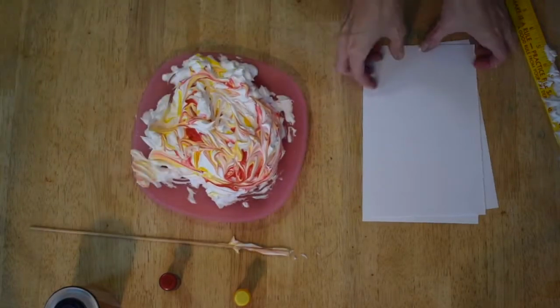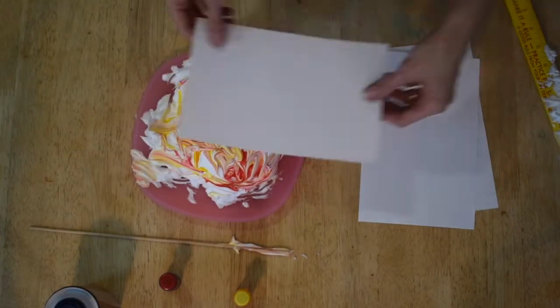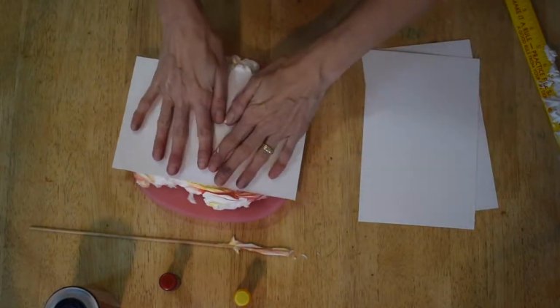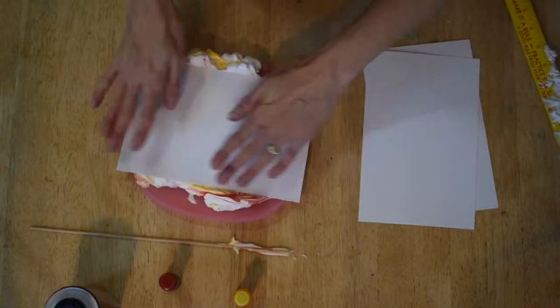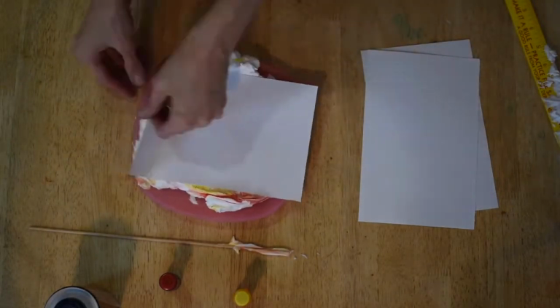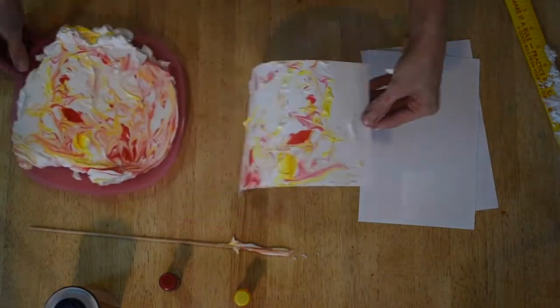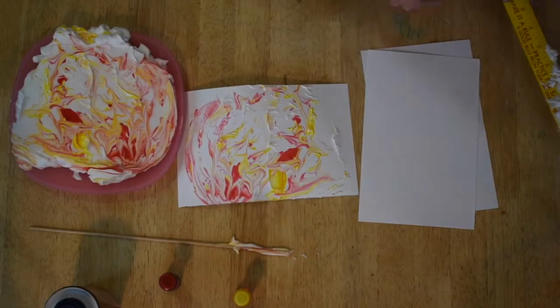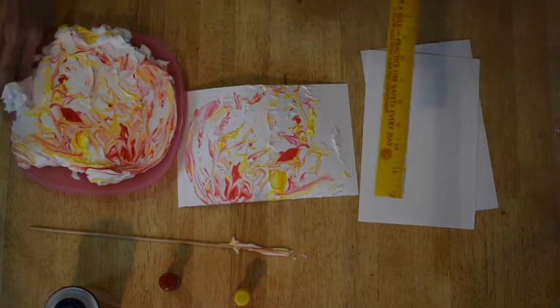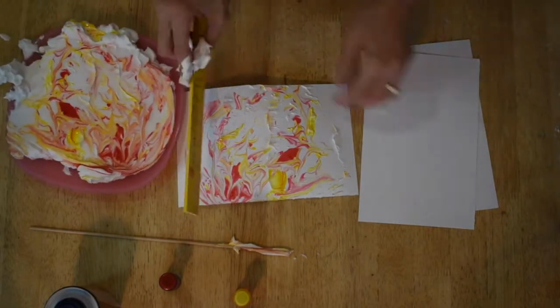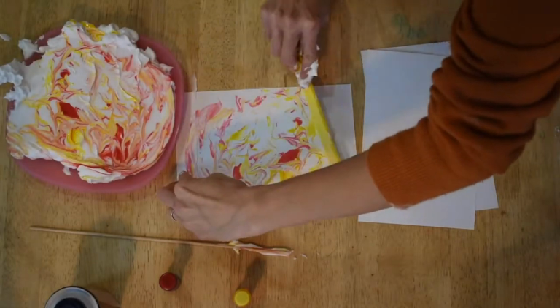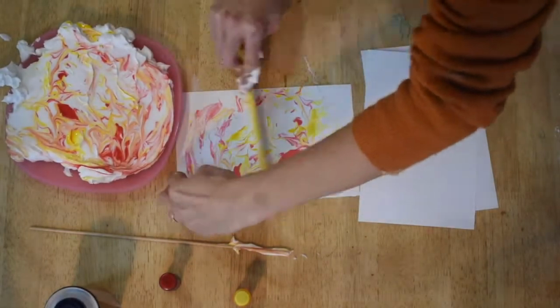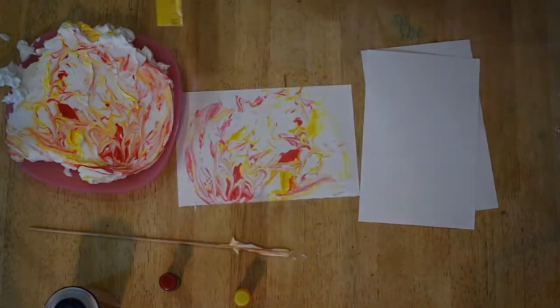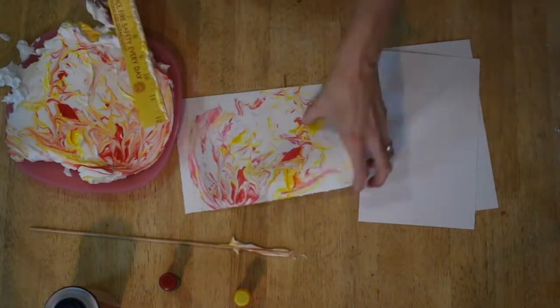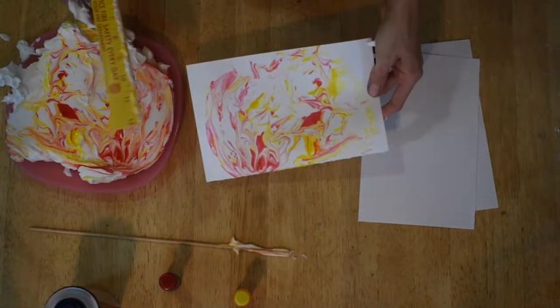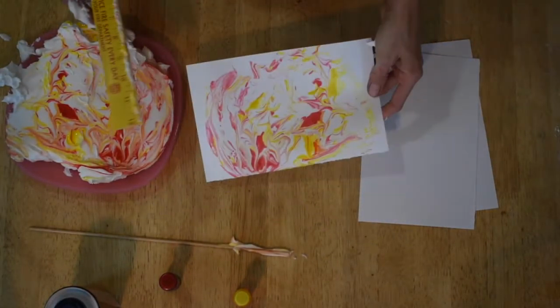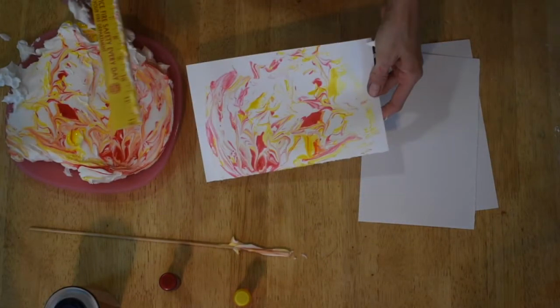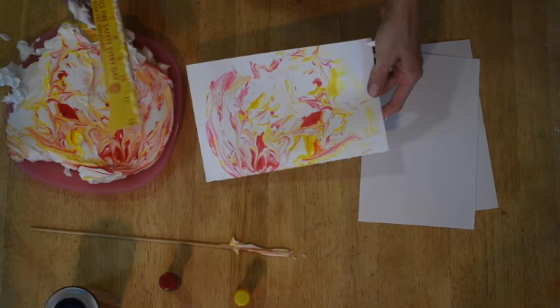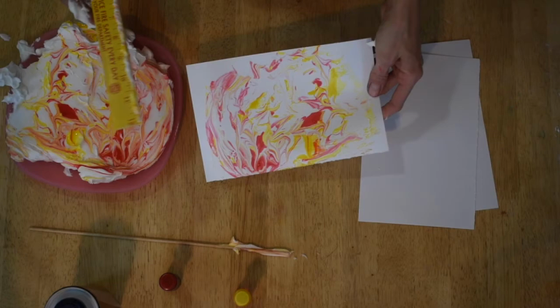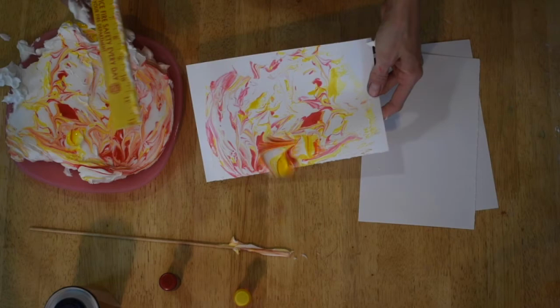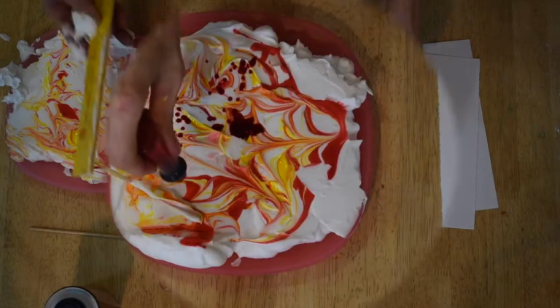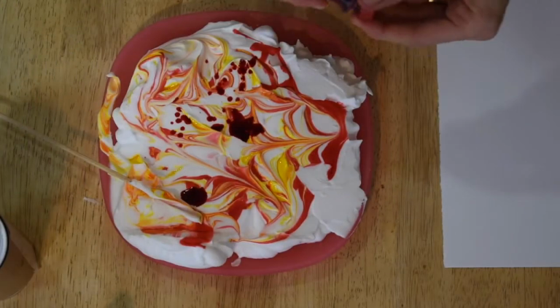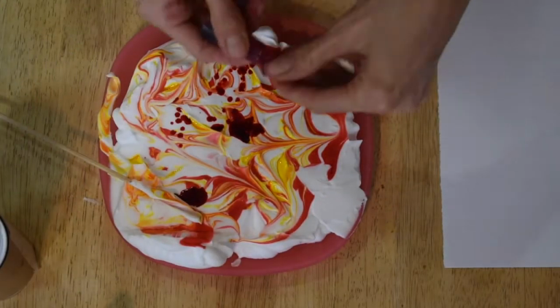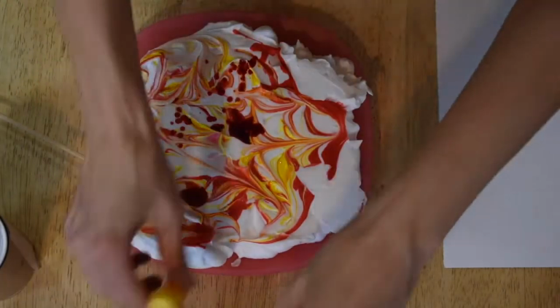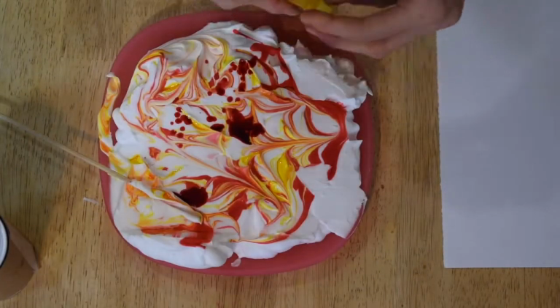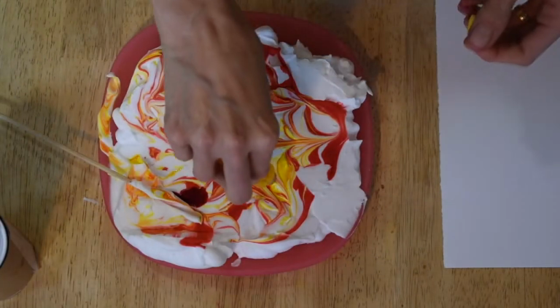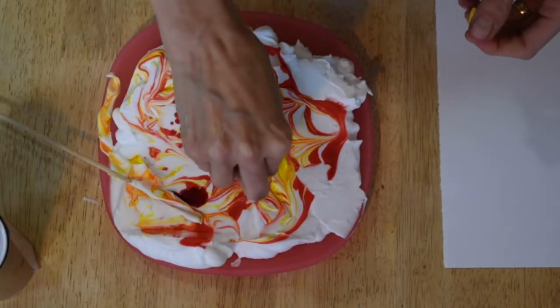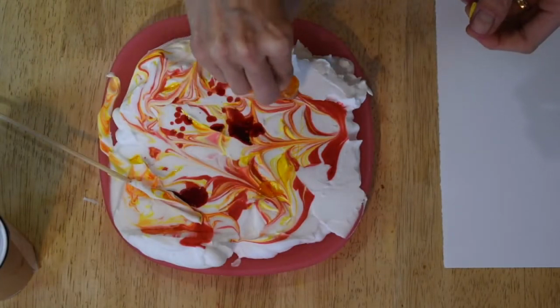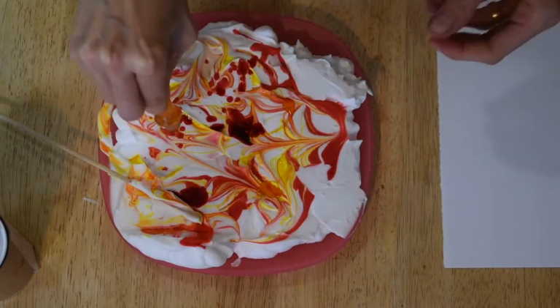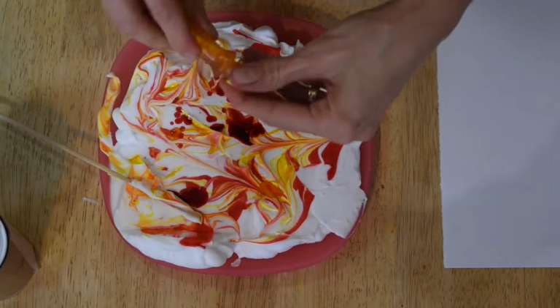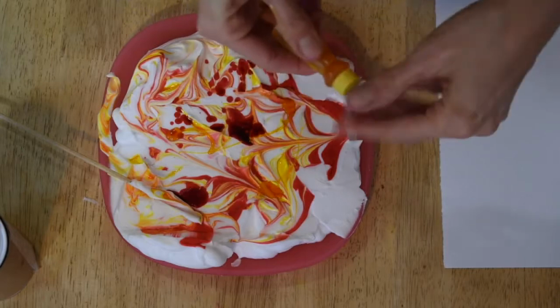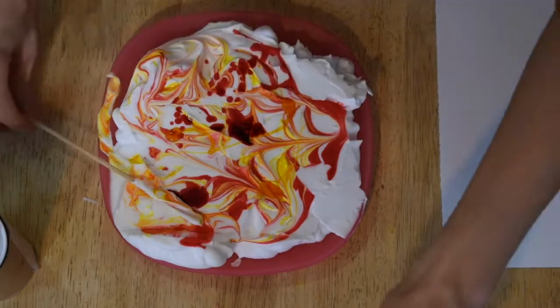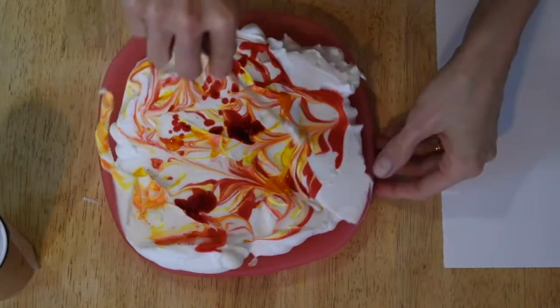Place a piece of paper or cardstock on top of the shaving cream, peel it off and scrape any excess off with a ruler. There you go! You can repeat this process several times by adding more food coloring on top and creating more marbled sun prints.